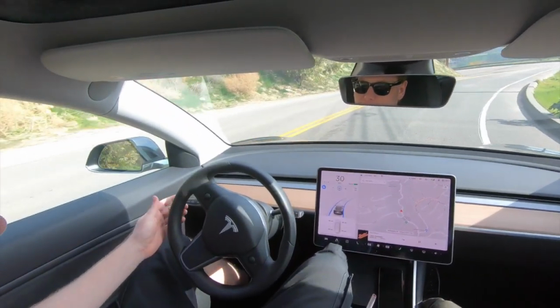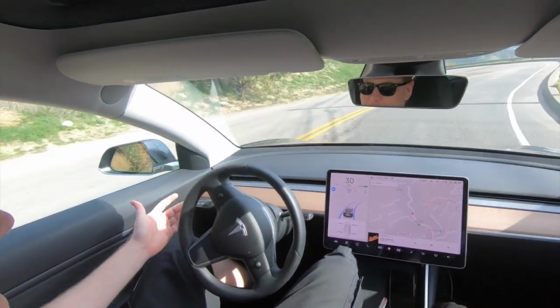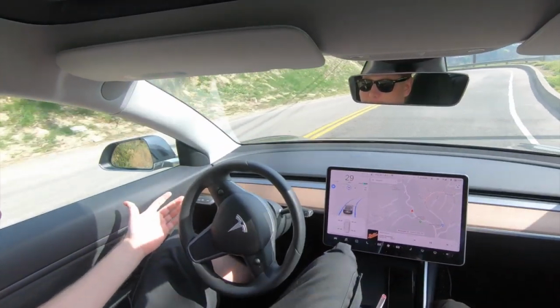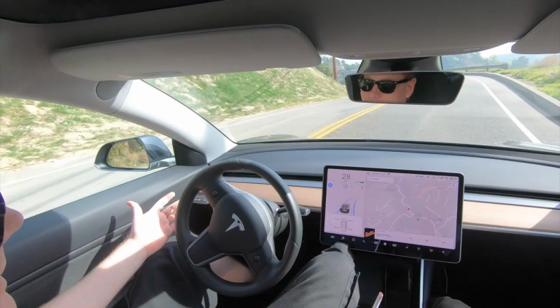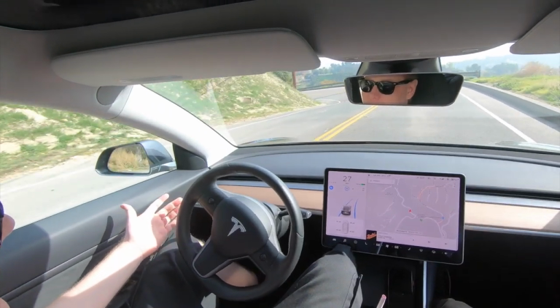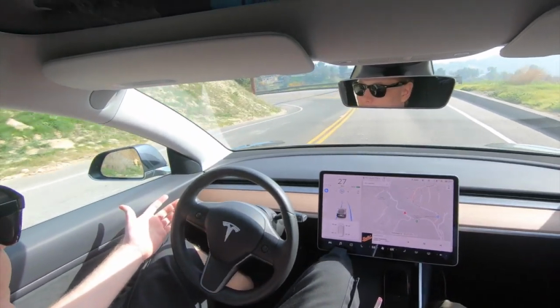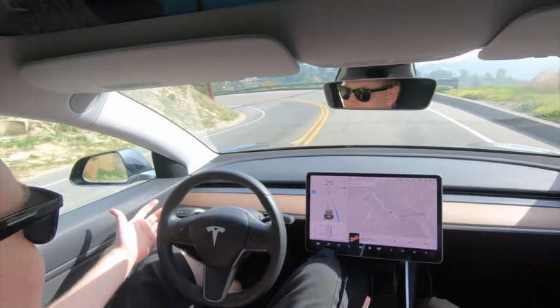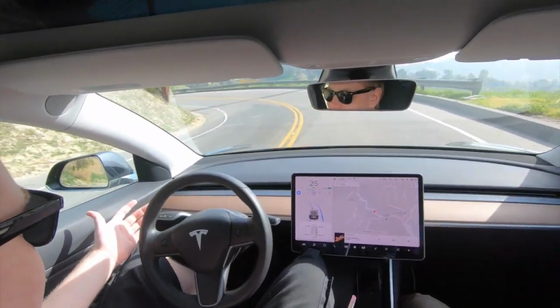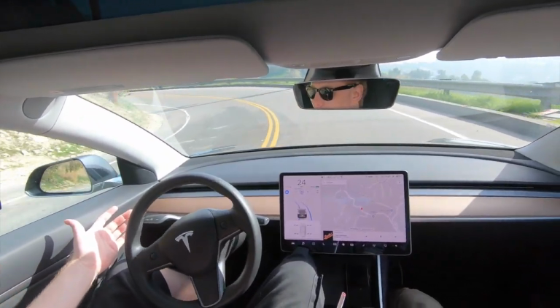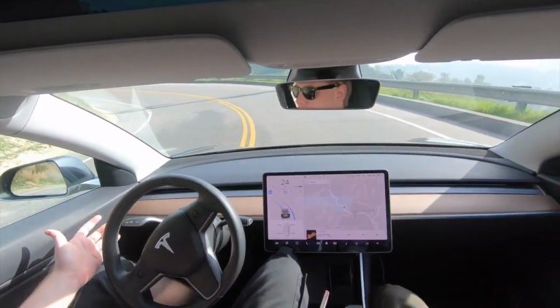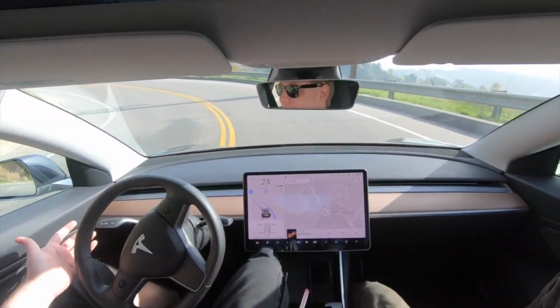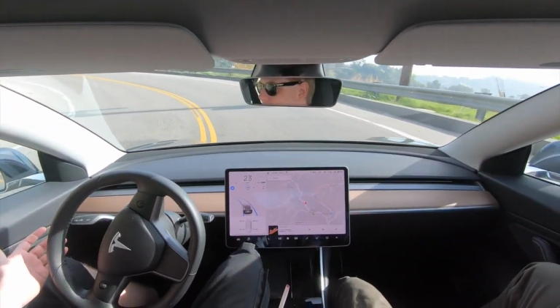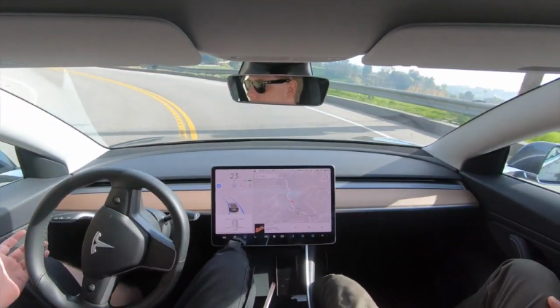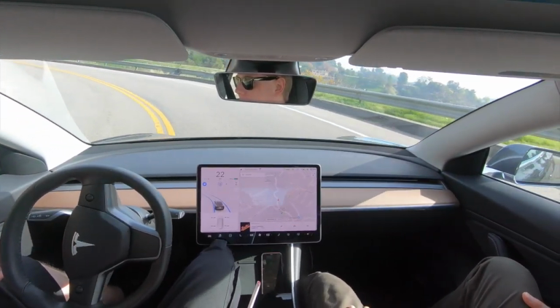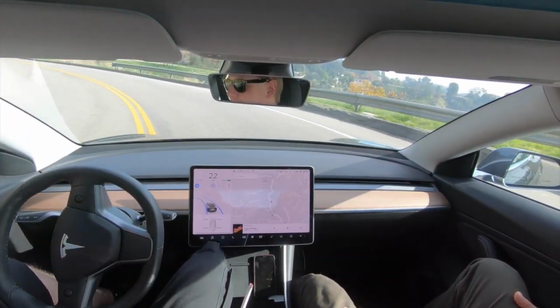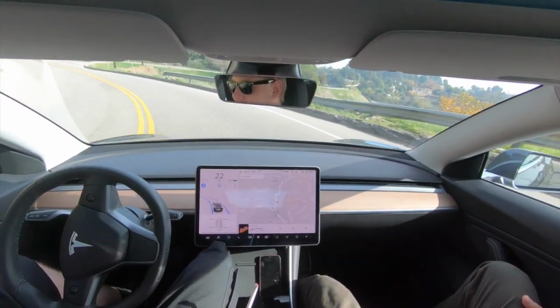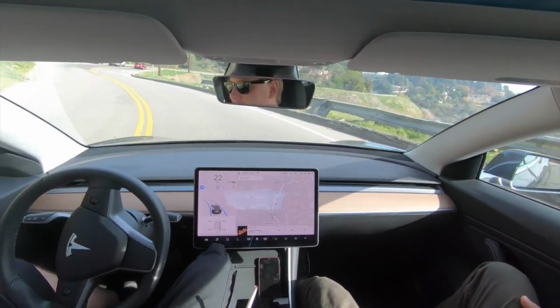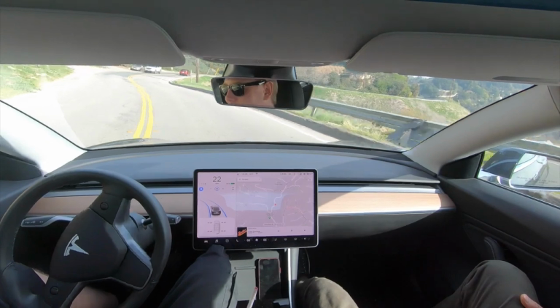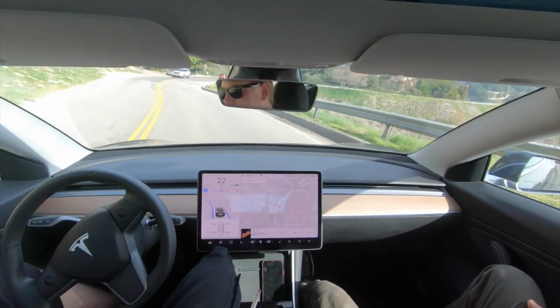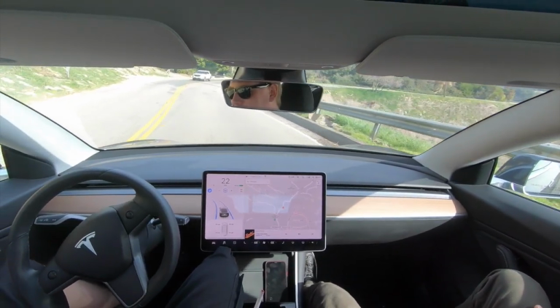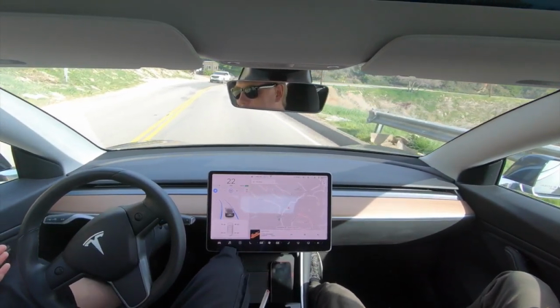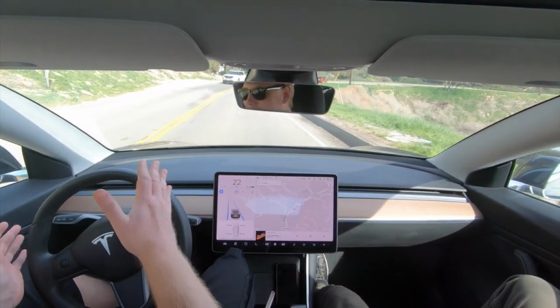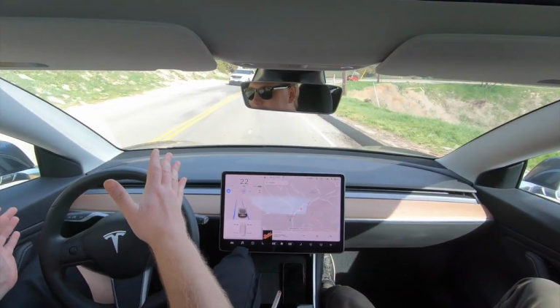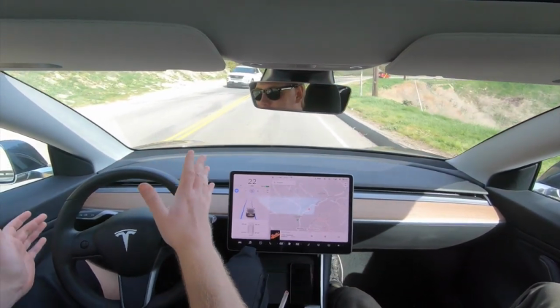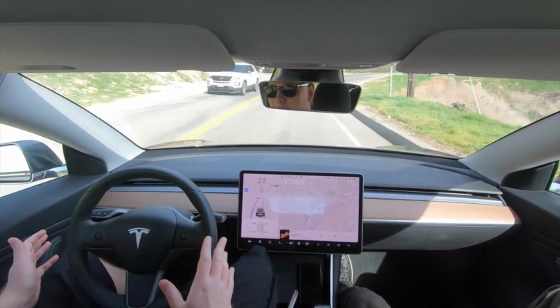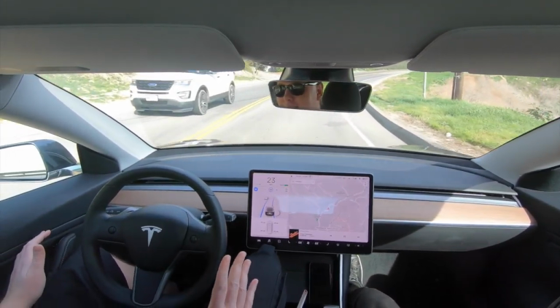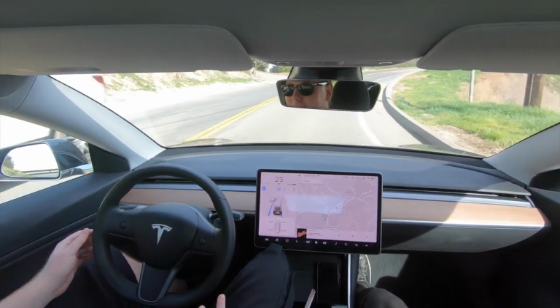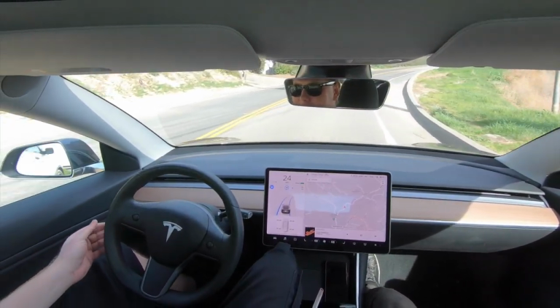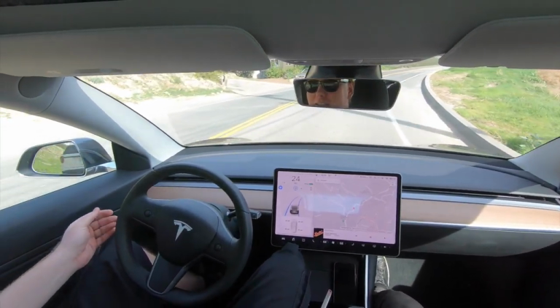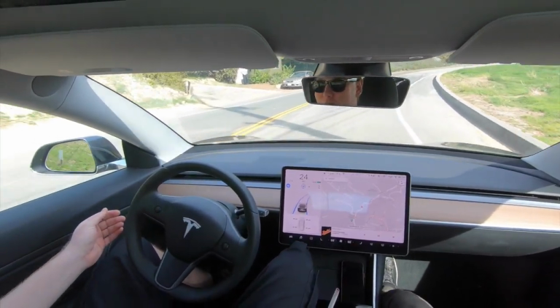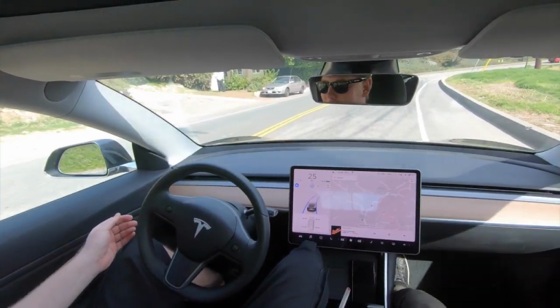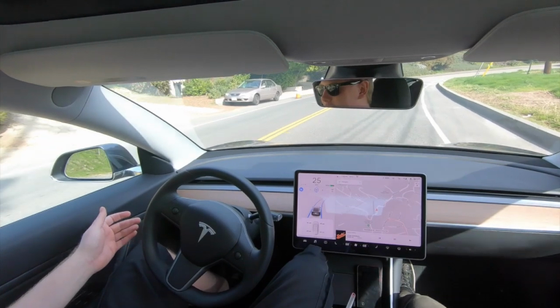Like this right here — look at this. This is all autopilot. Look at that, this is all autopilot. I mean, it doesn't like it, but that was sketch to the max. It's doing it.